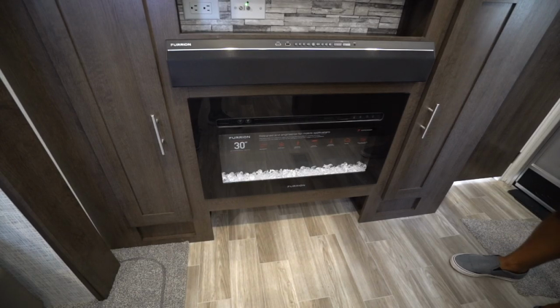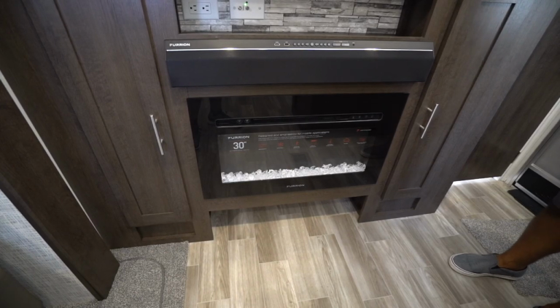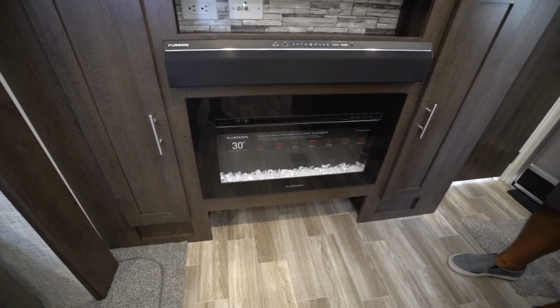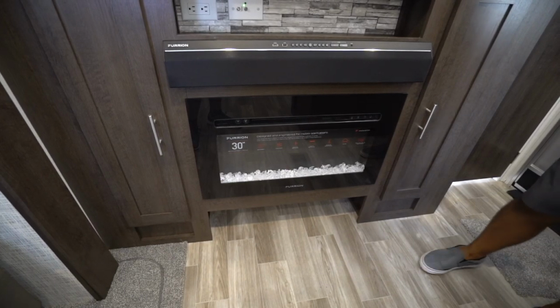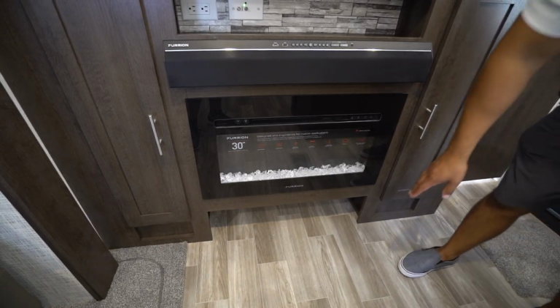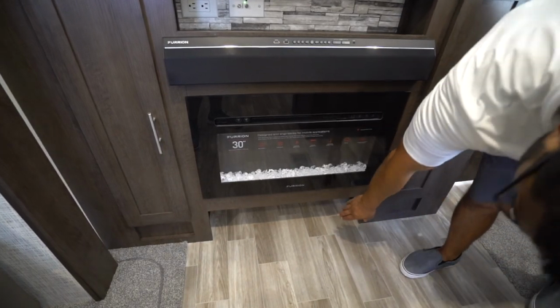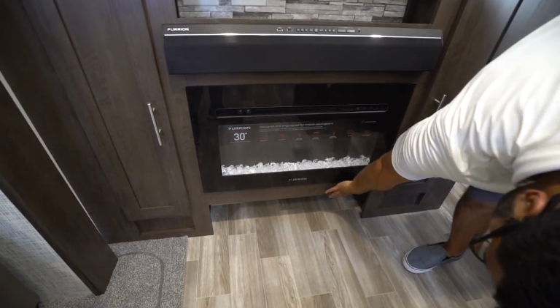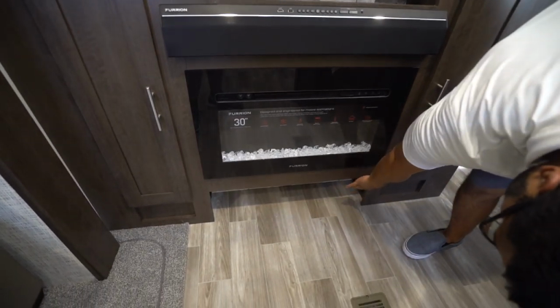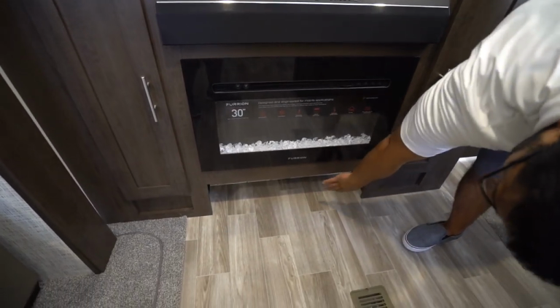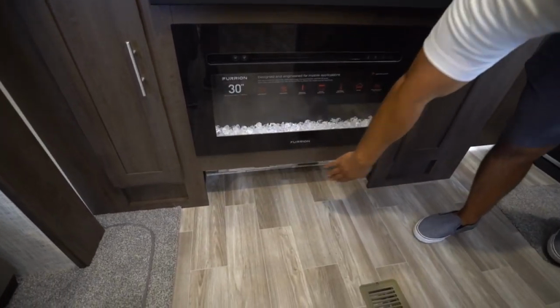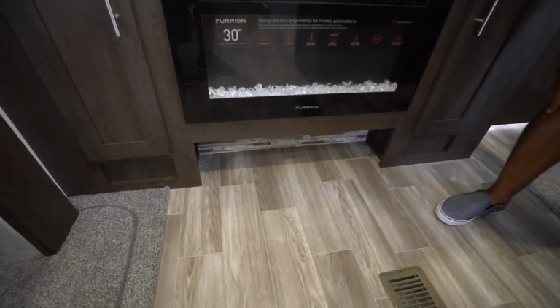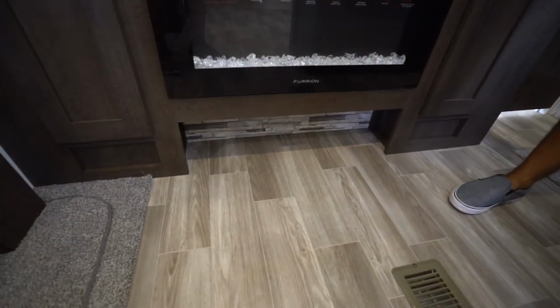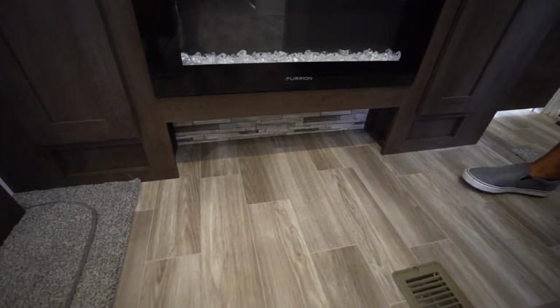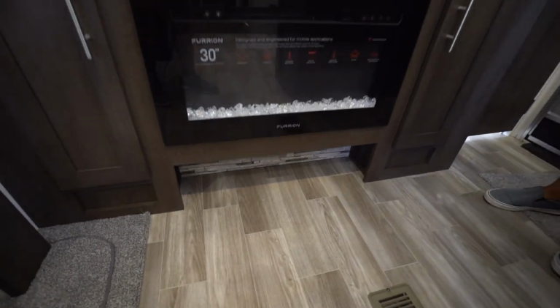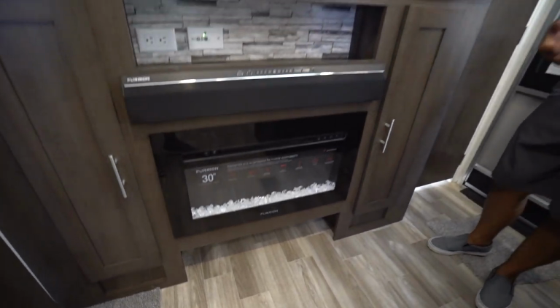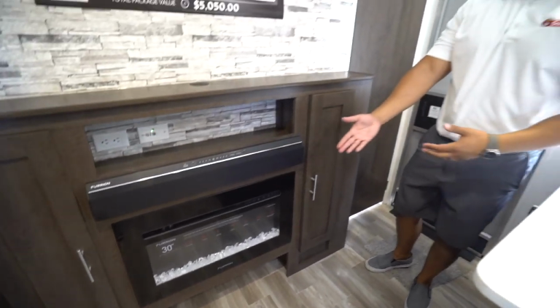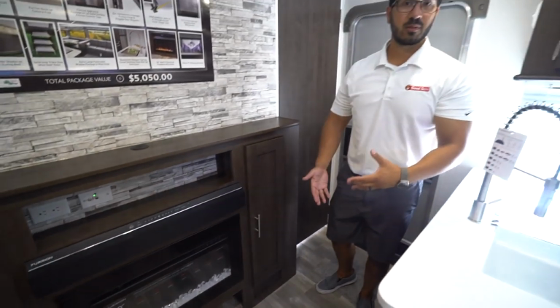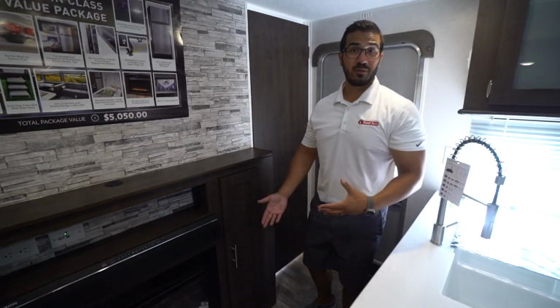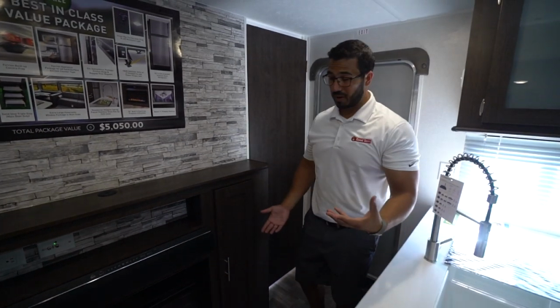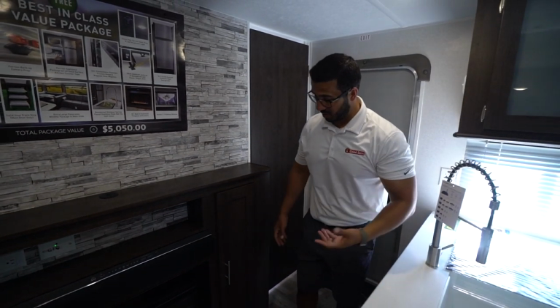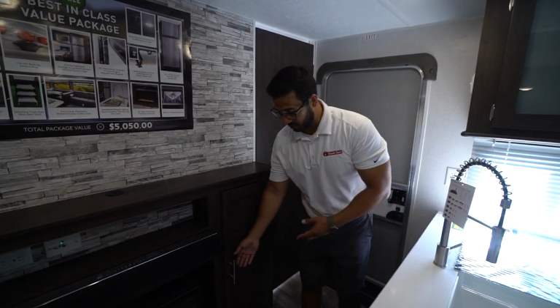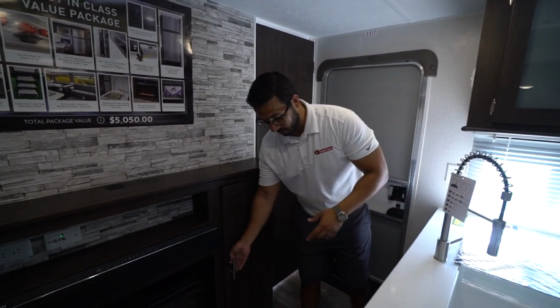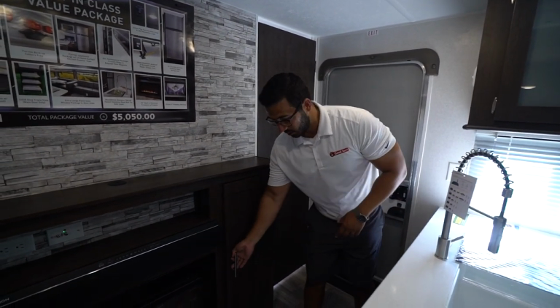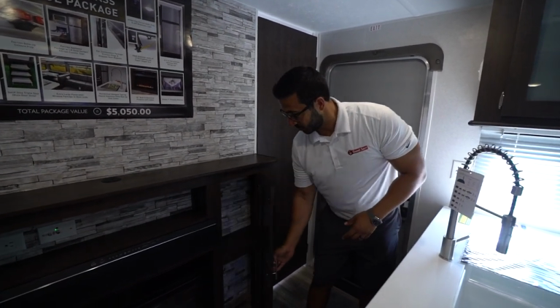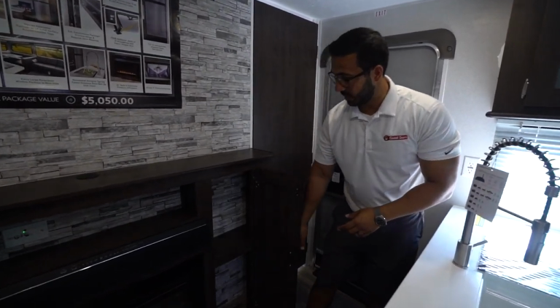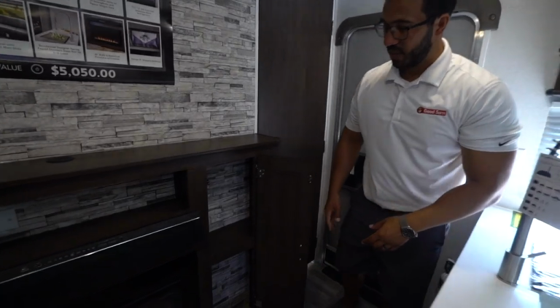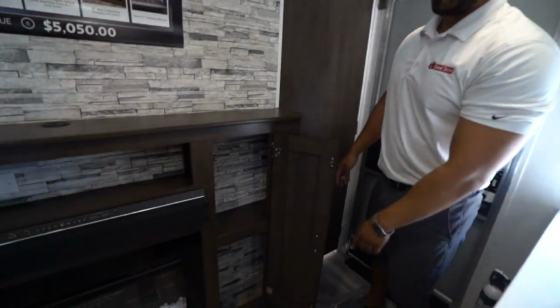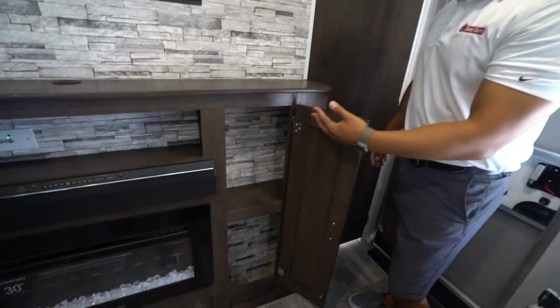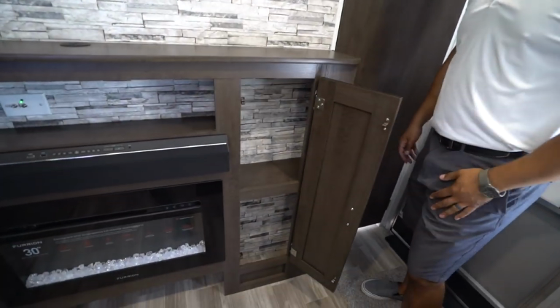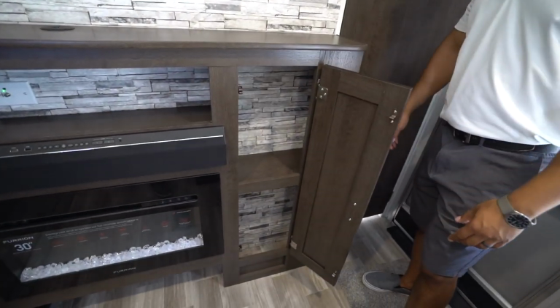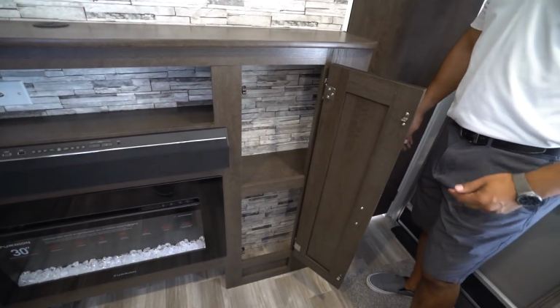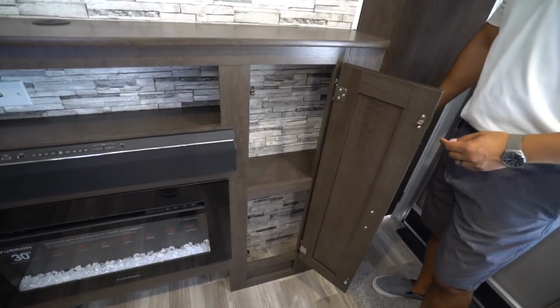The great thing about this fireplace is not only does it look great, but it's also an electric space heater. So if you don't want to use any propane and just want to take the chill off in the main living space, you can turn that on and it'll do a pretty decent job. You will also see a little bit of storage underneath — a great spot to throw some shoes or other items.